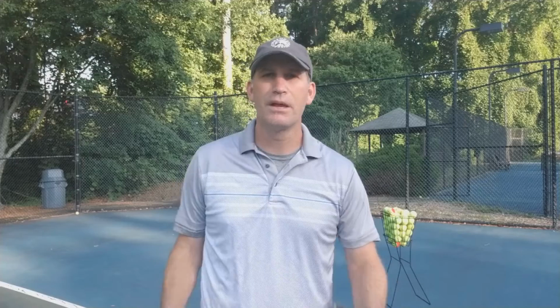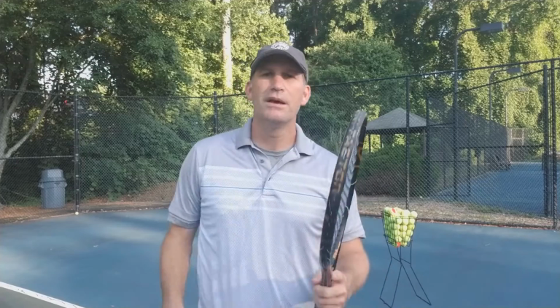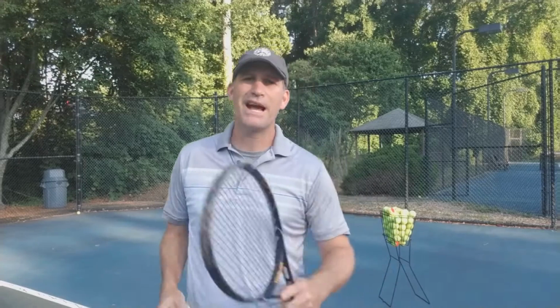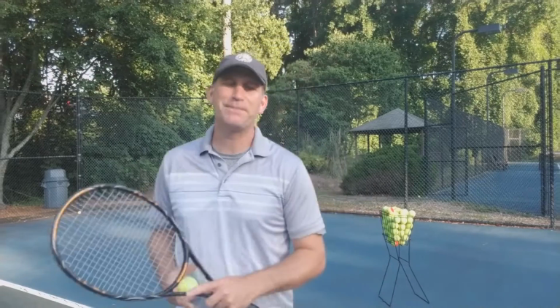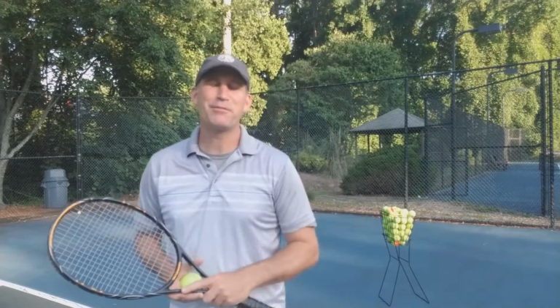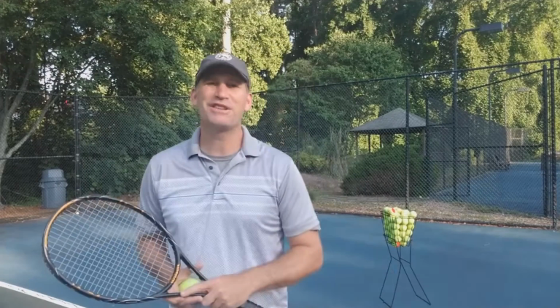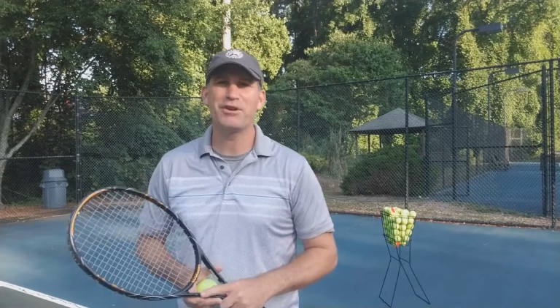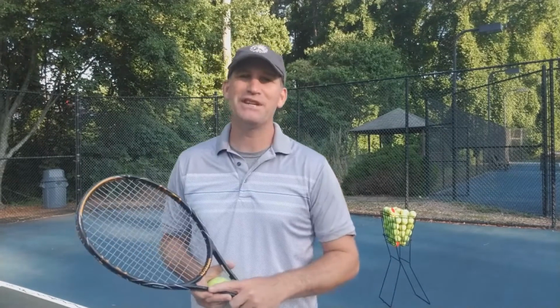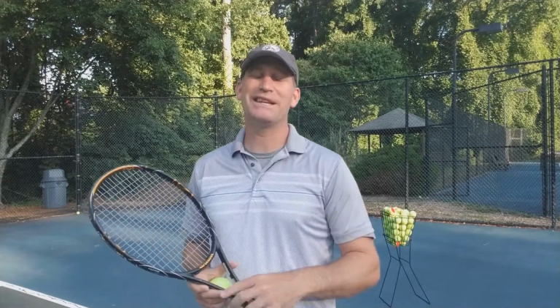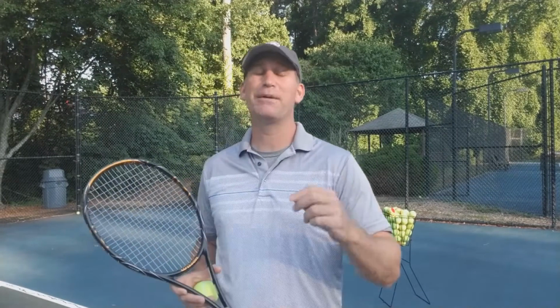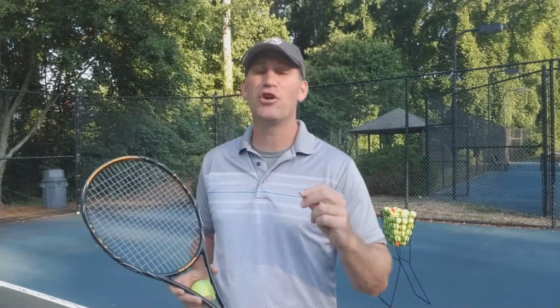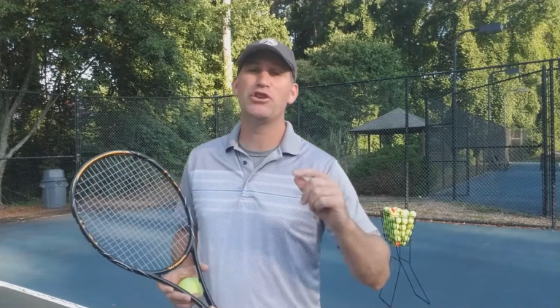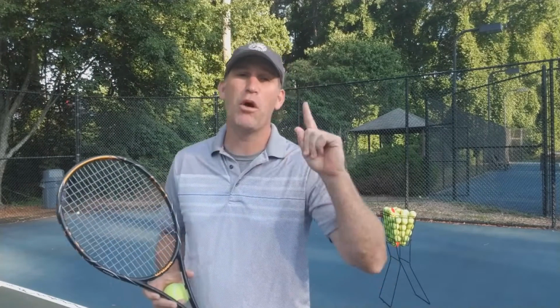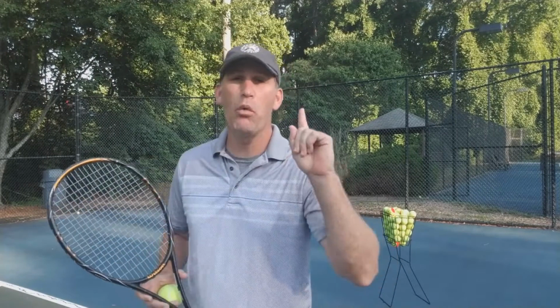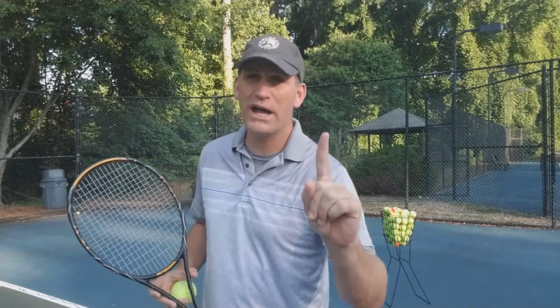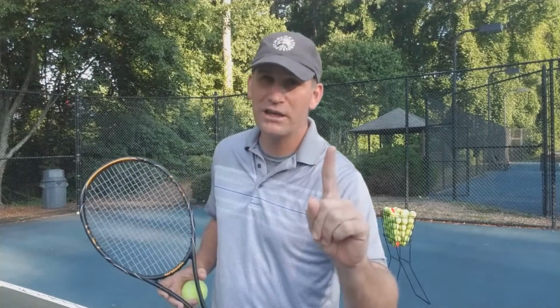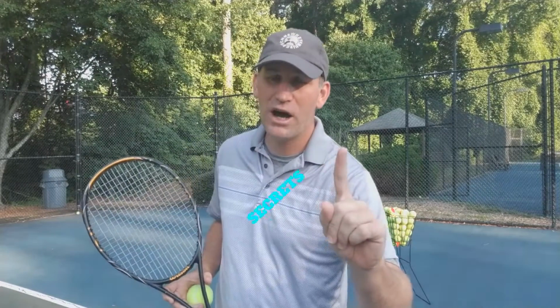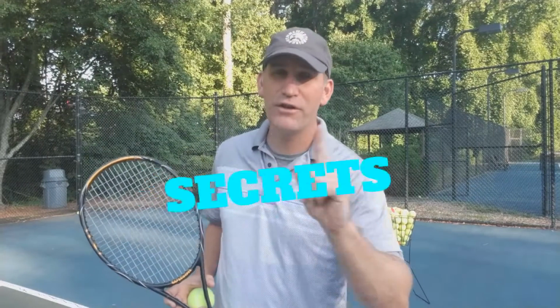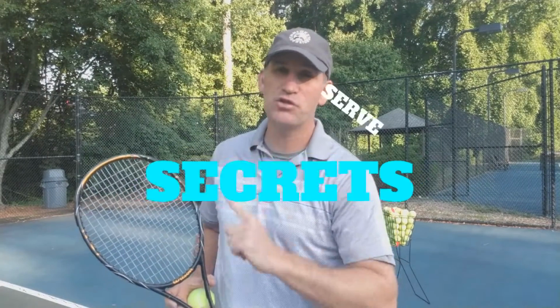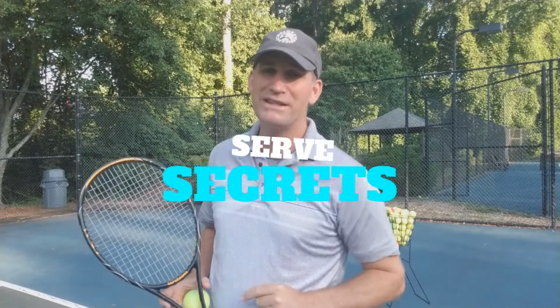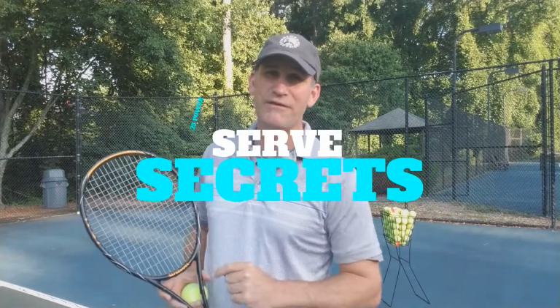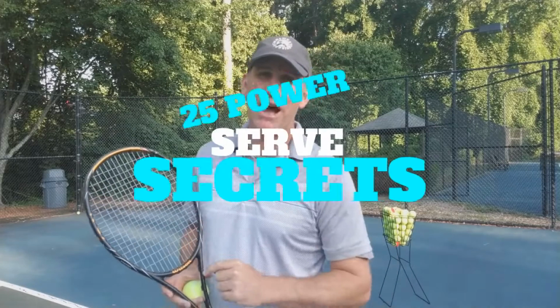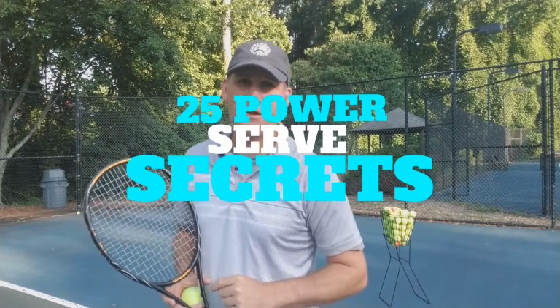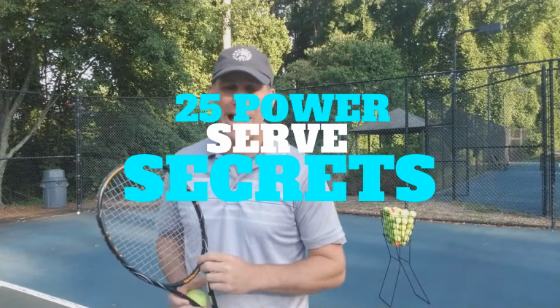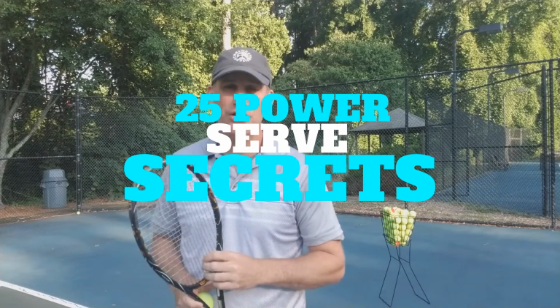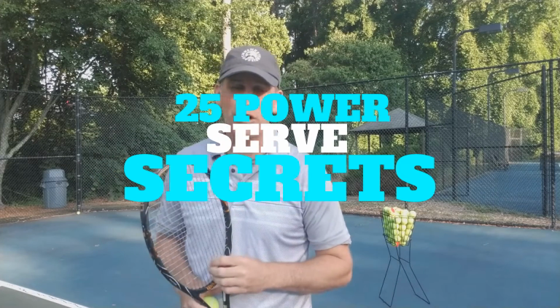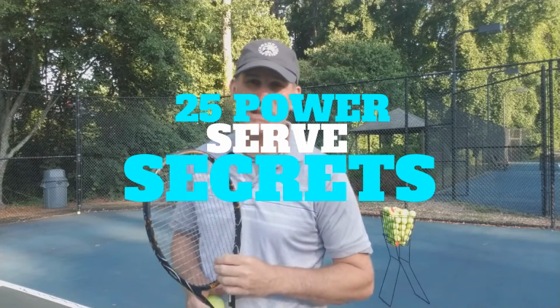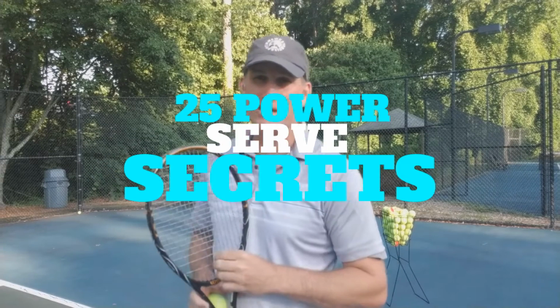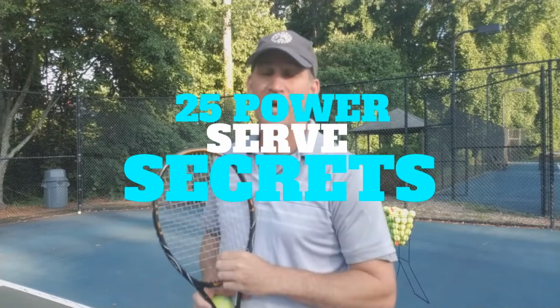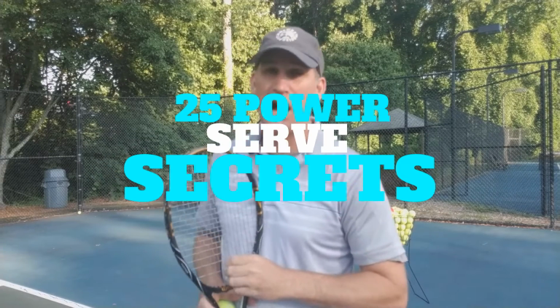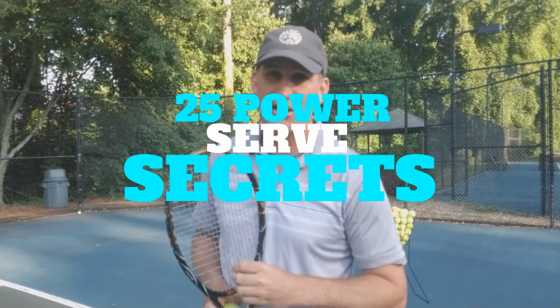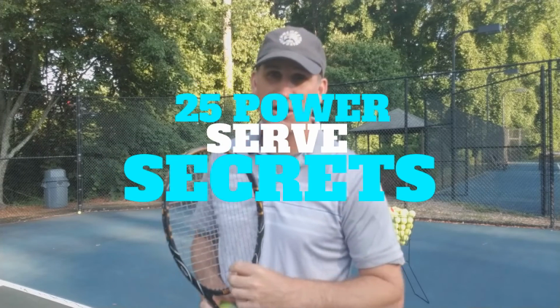Hey guys, Pete from Crunch Time Coaching, and today I'm going to be showing you one of 25 power serve secrets on the serve.